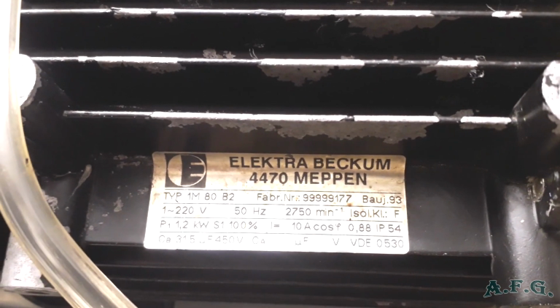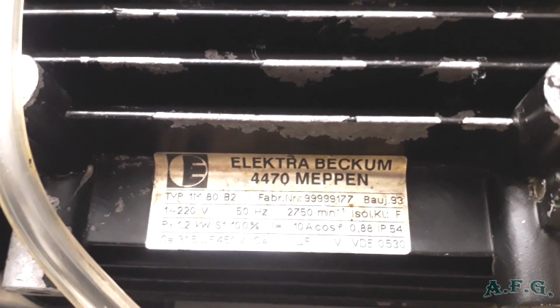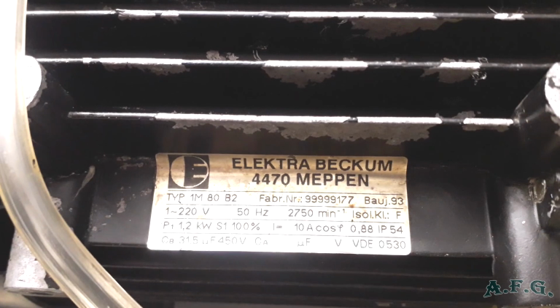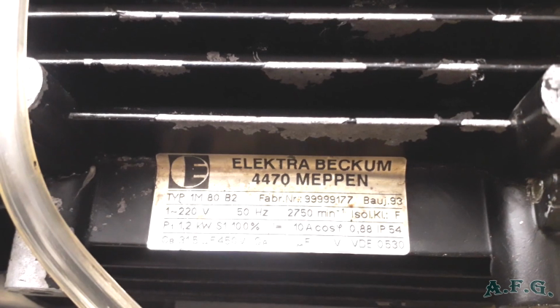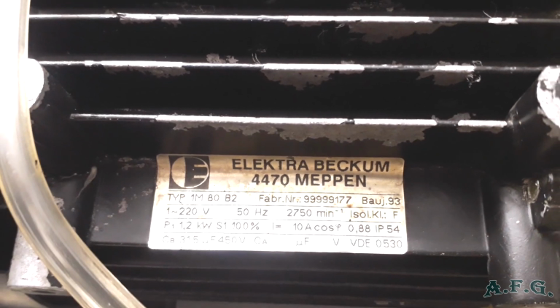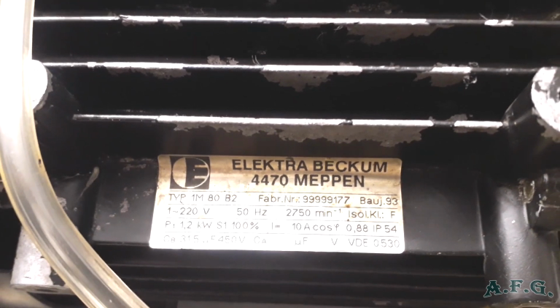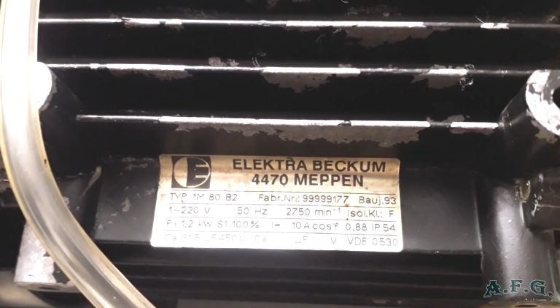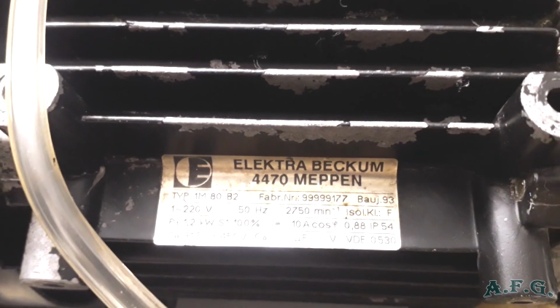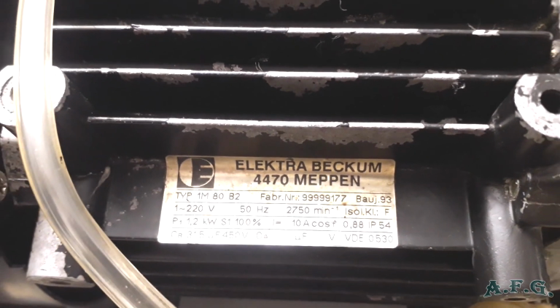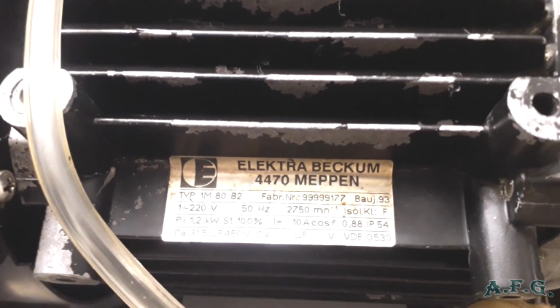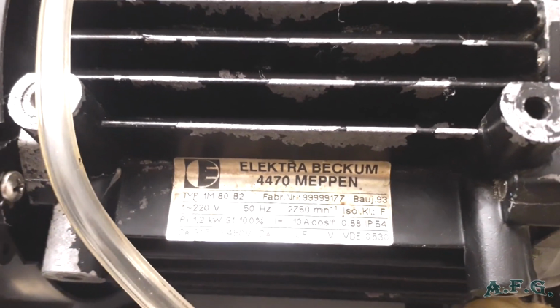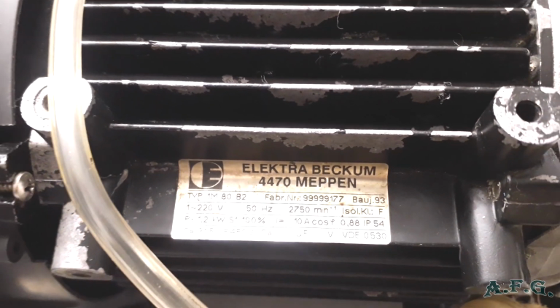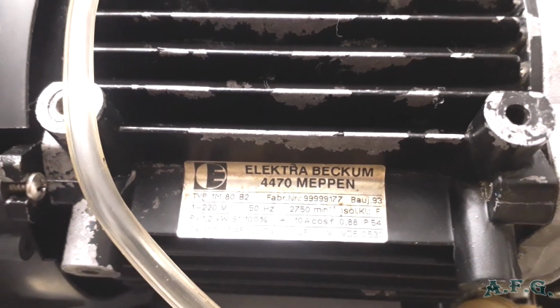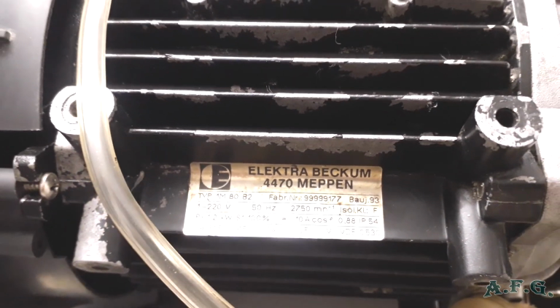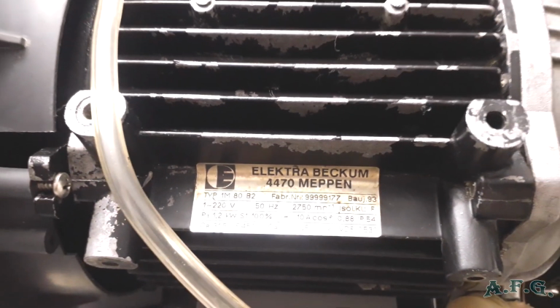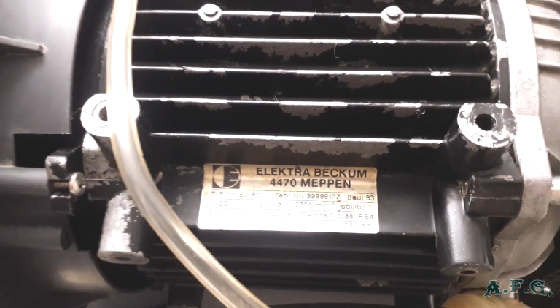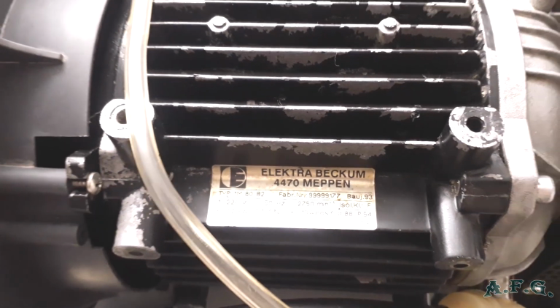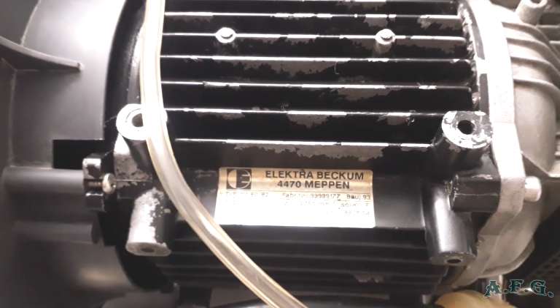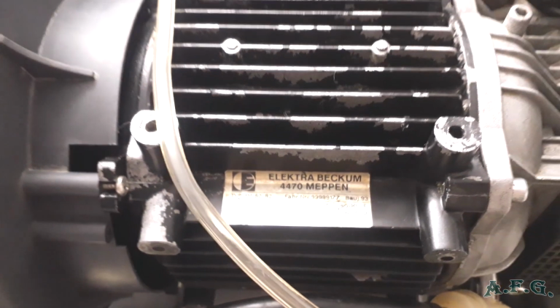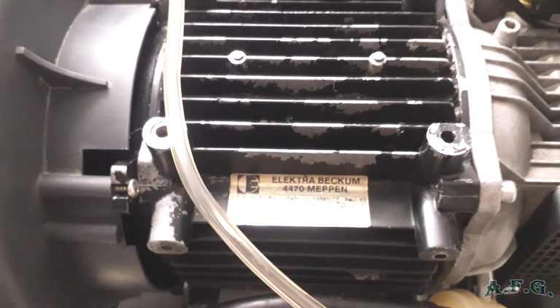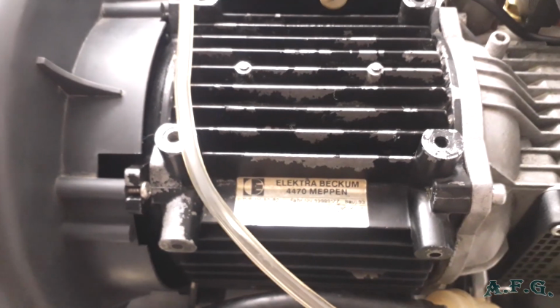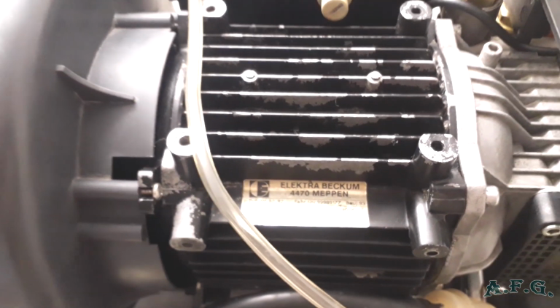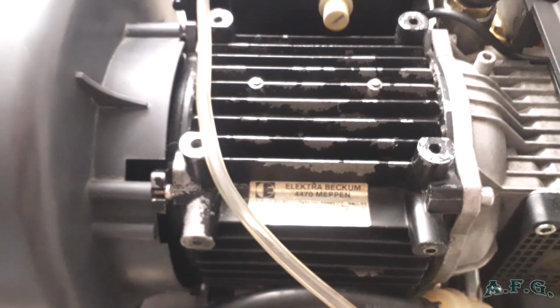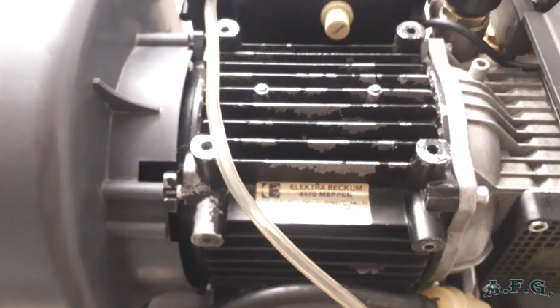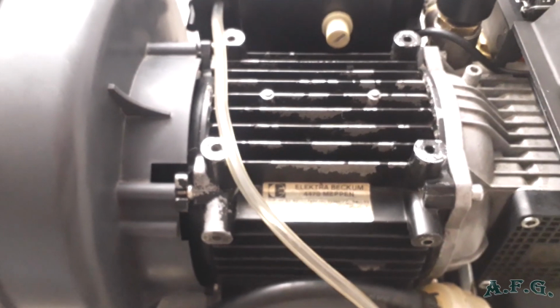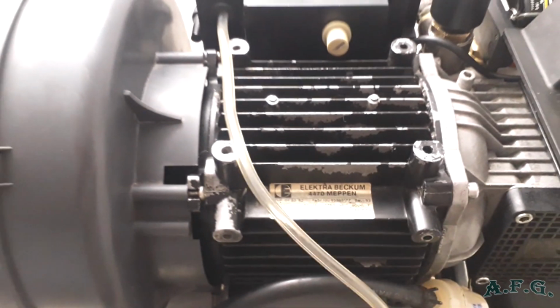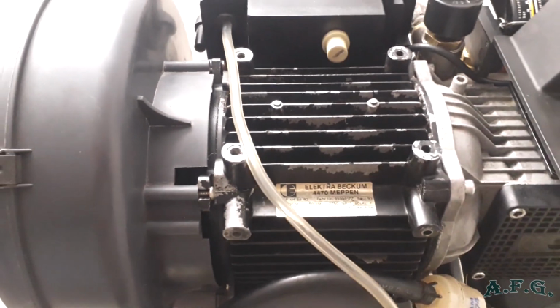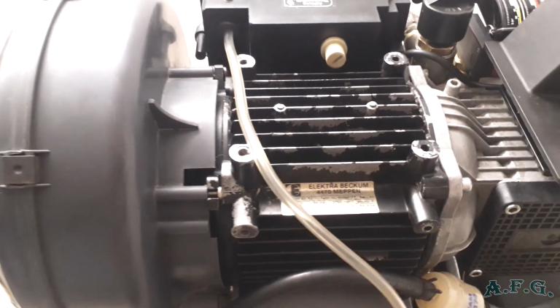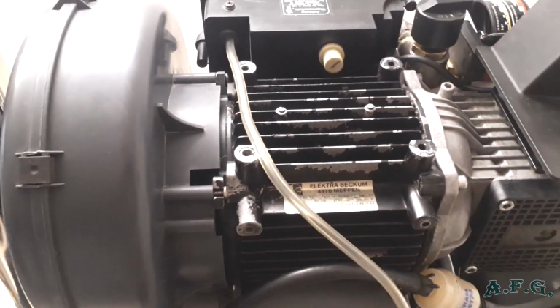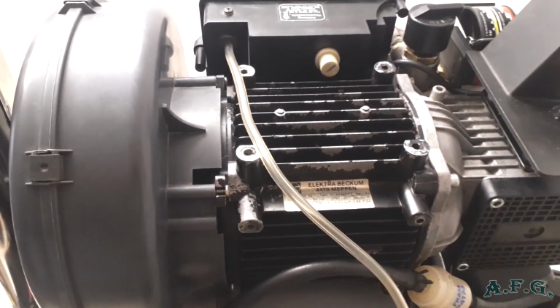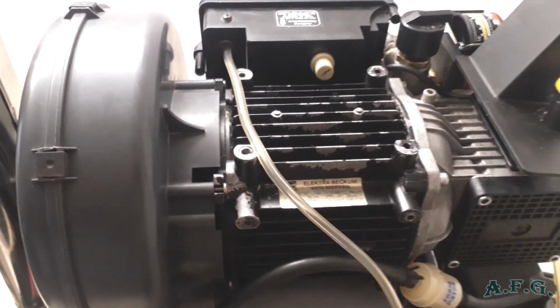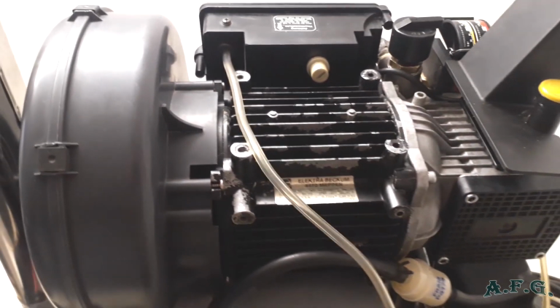The engine was produced in 1993, meaning it is 30 years old. You can see for yourself that it is really German — or German-Italian — high quality. If something is built properly, it lasts for decades. It does a great job.